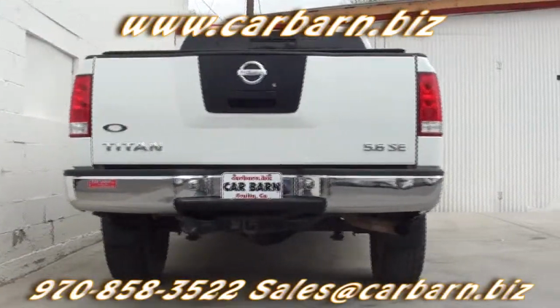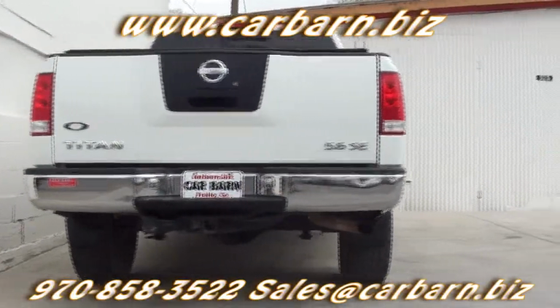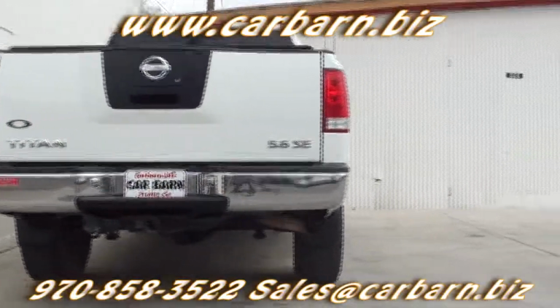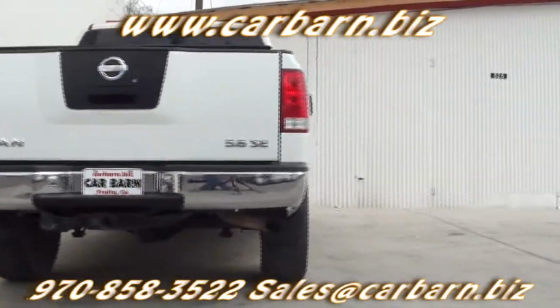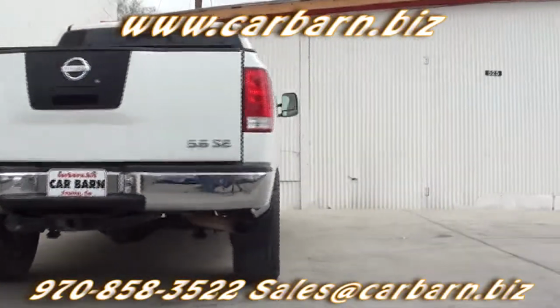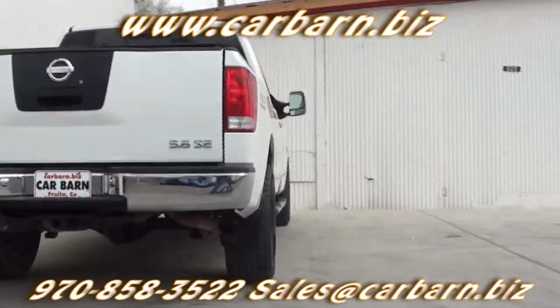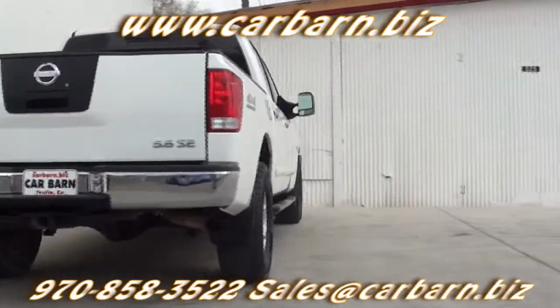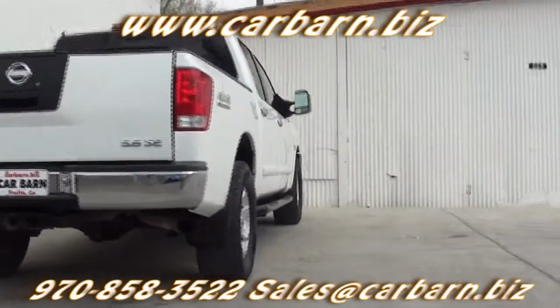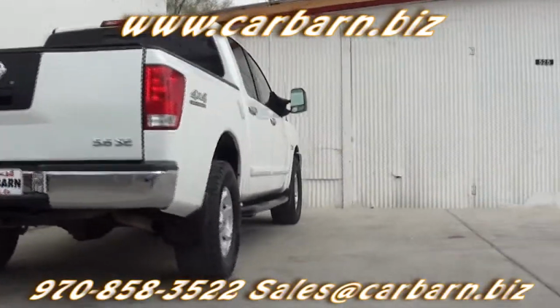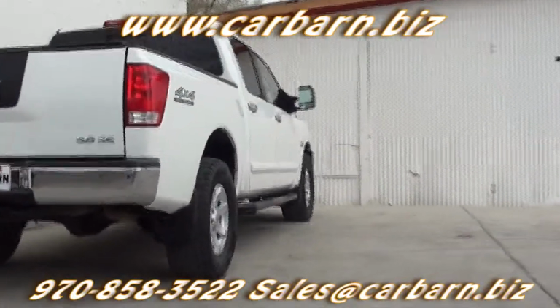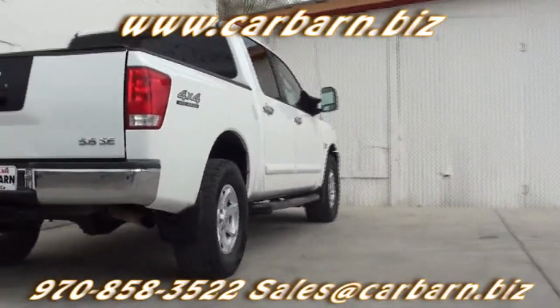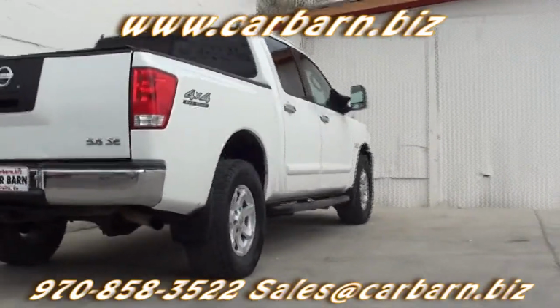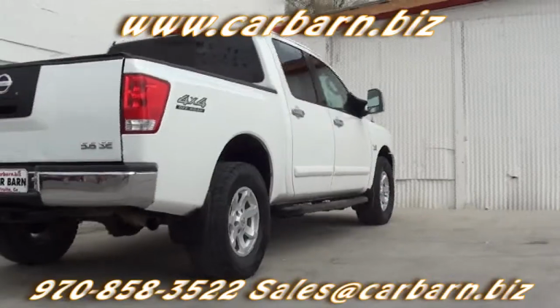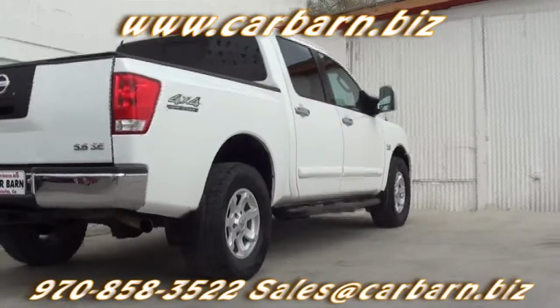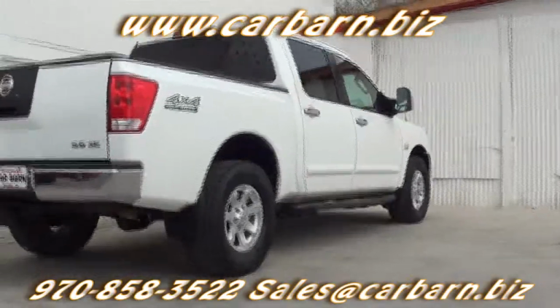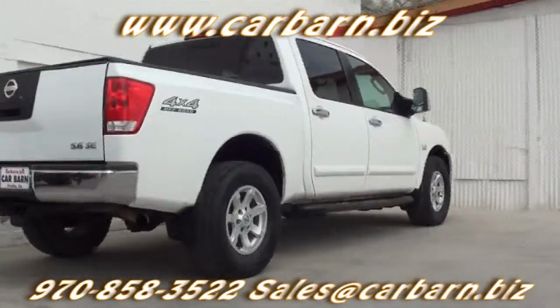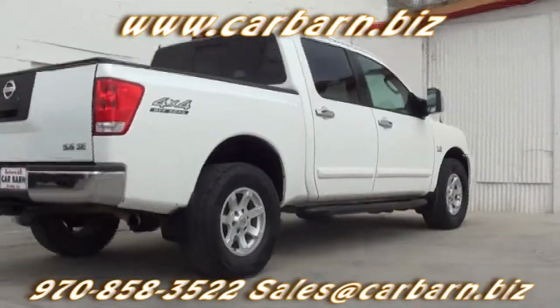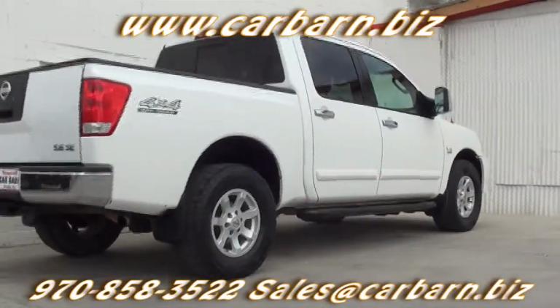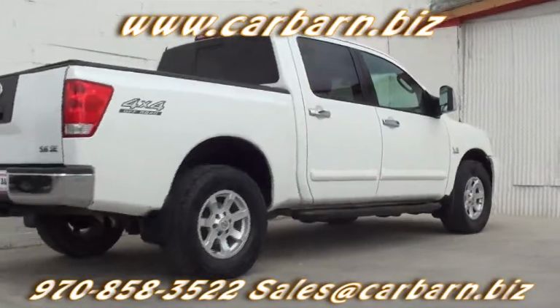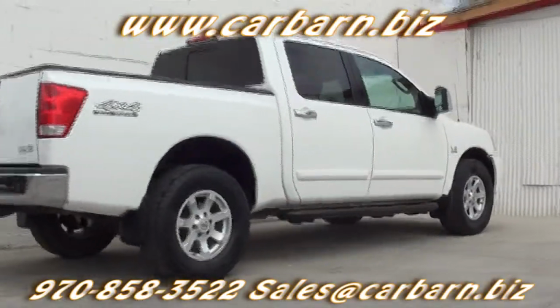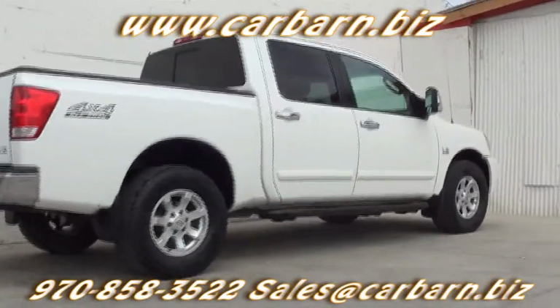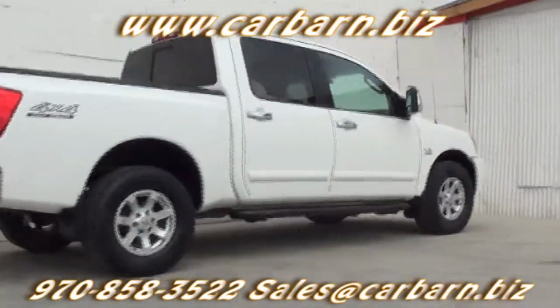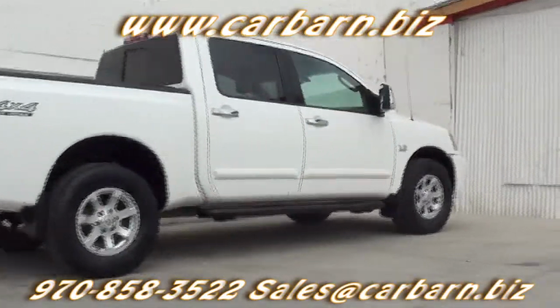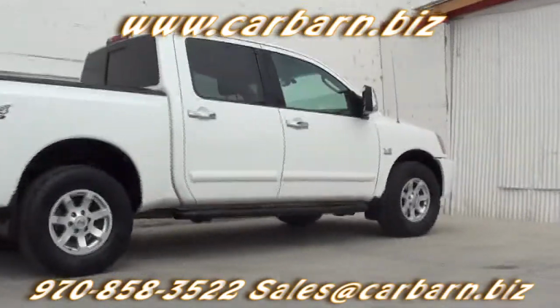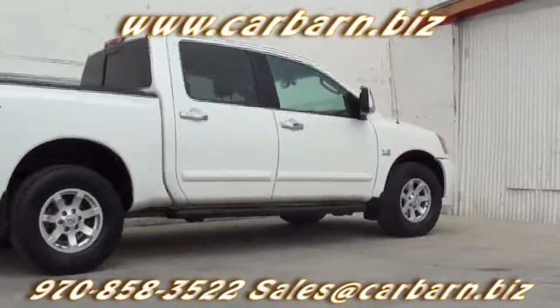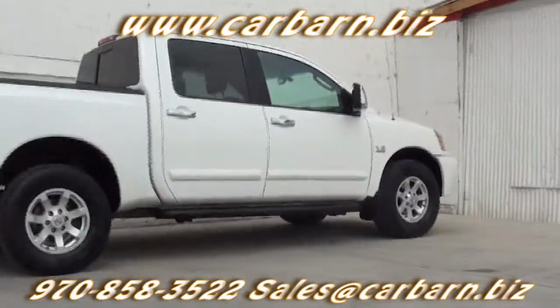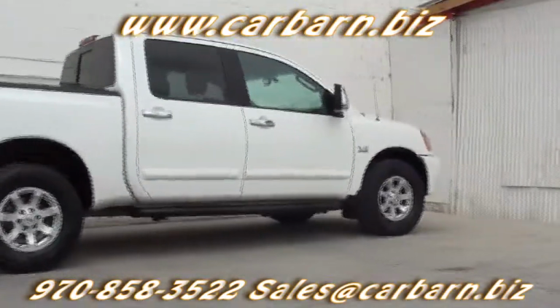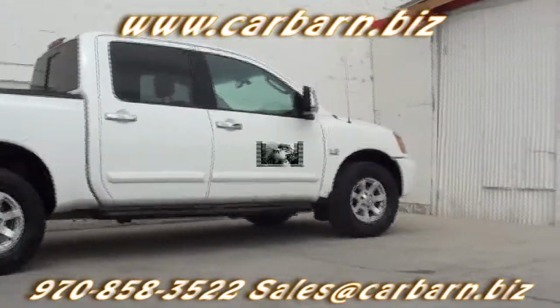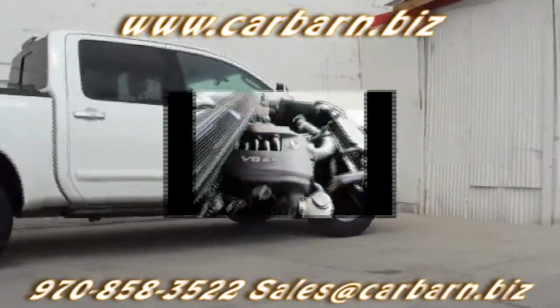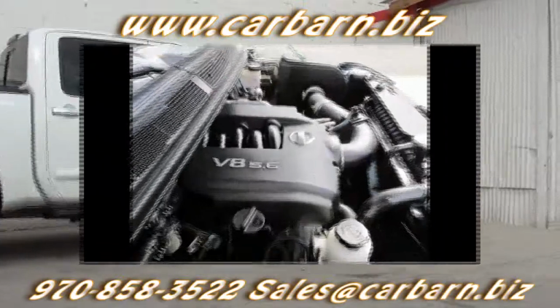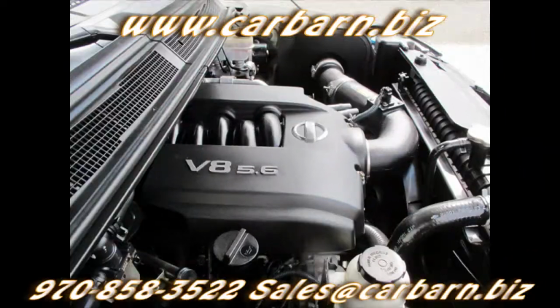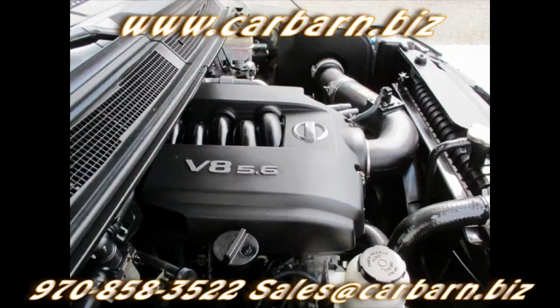It has passed my safety check and had a fresh oil change. It comes with a 3-month, 3,000-mile limited powertrain warranty that is valid at any certified mechanic.